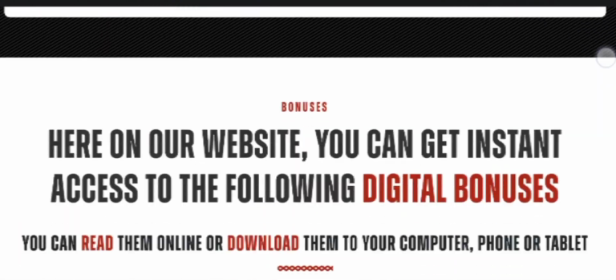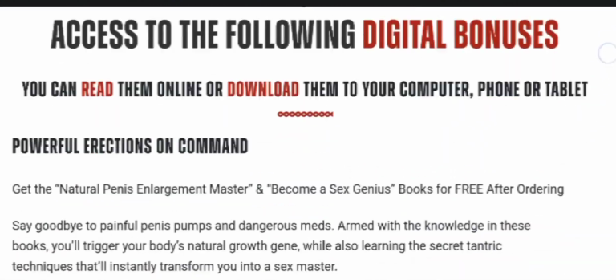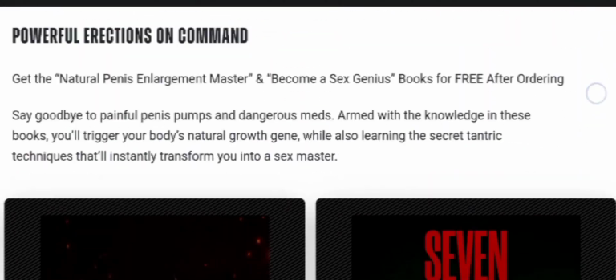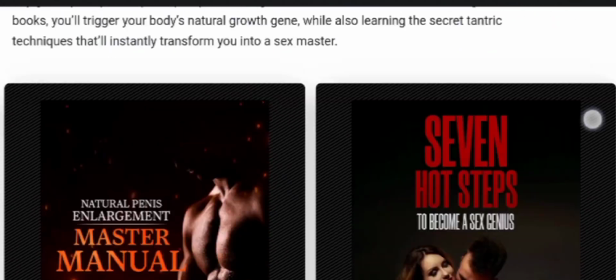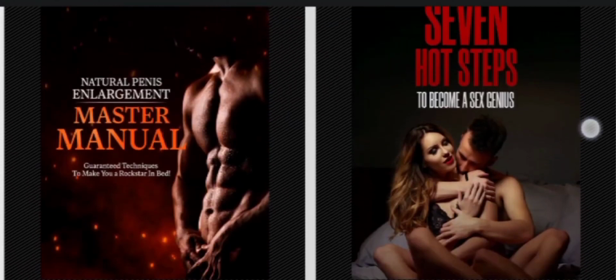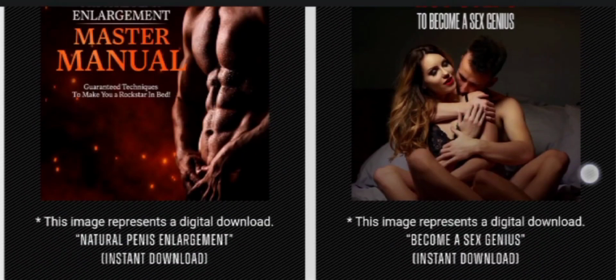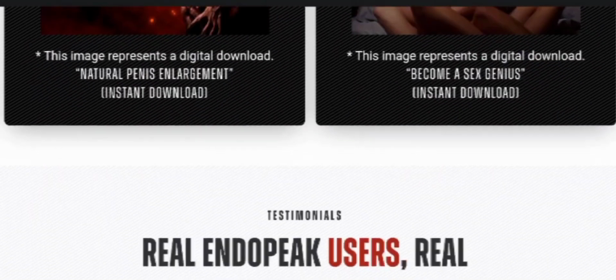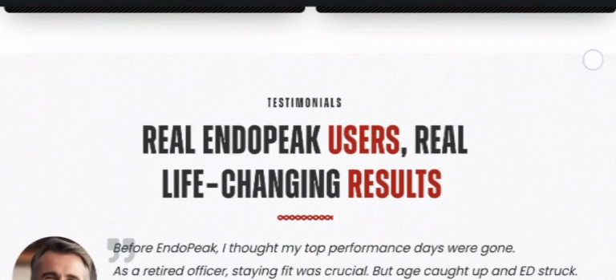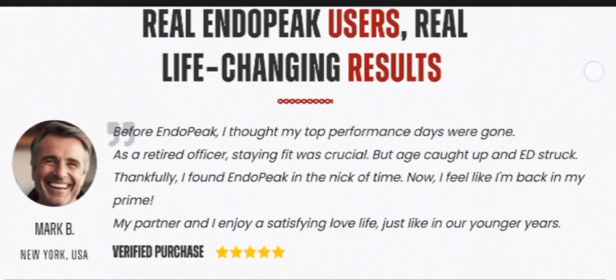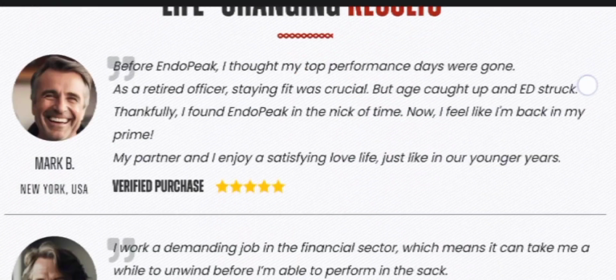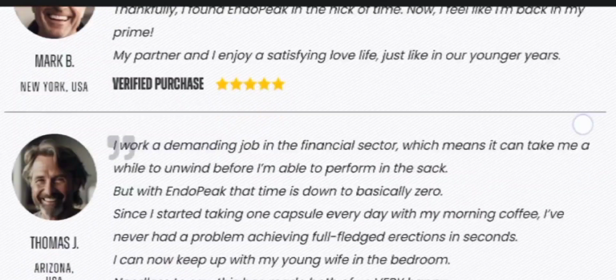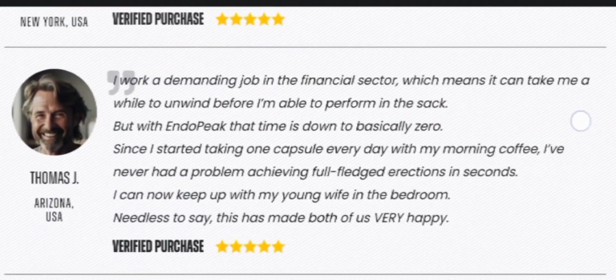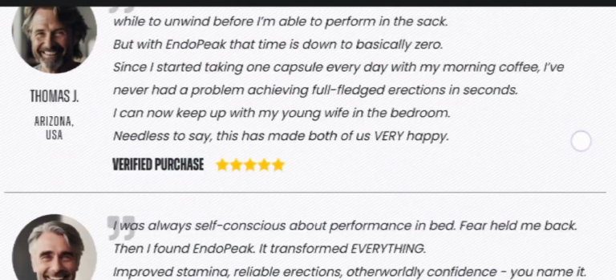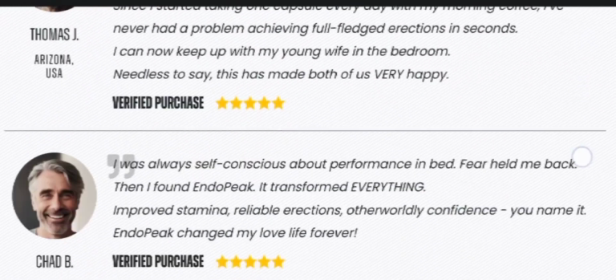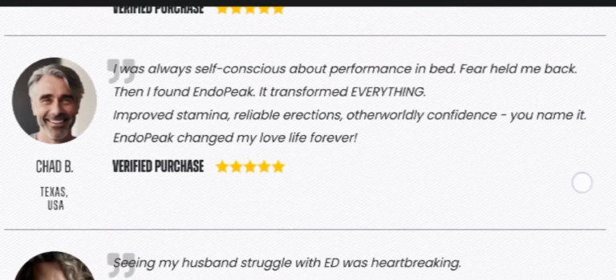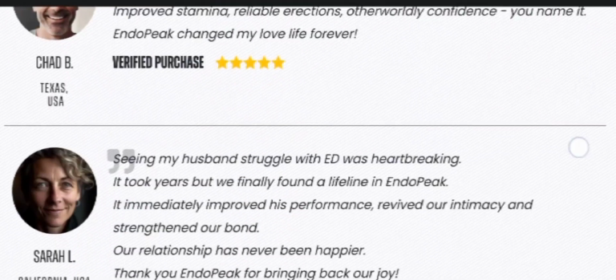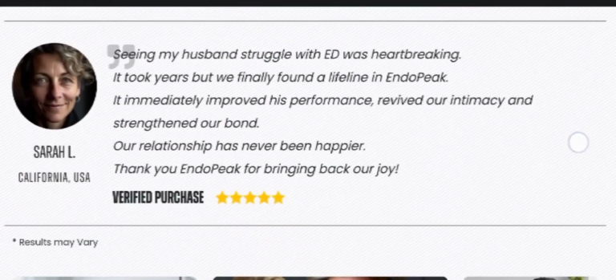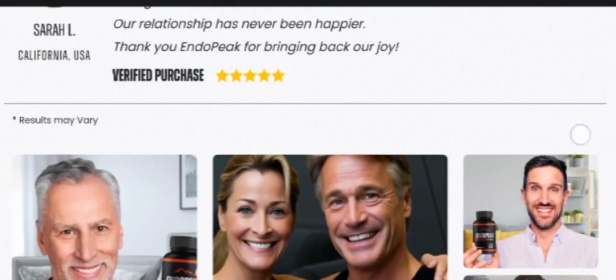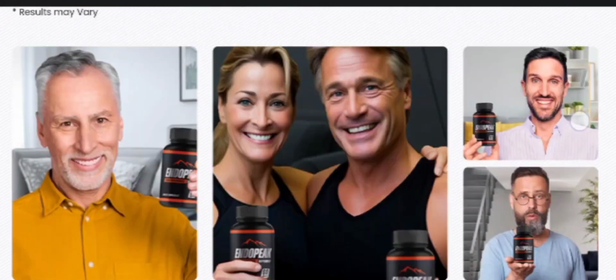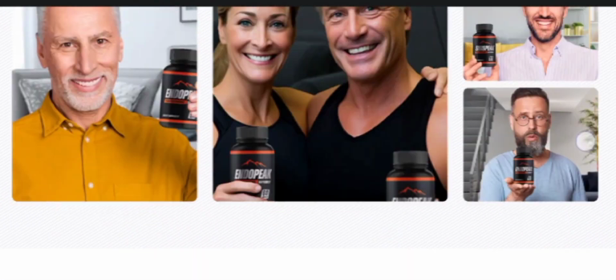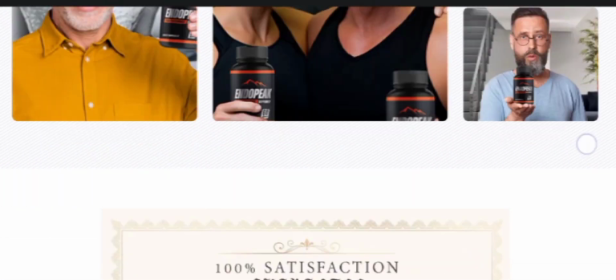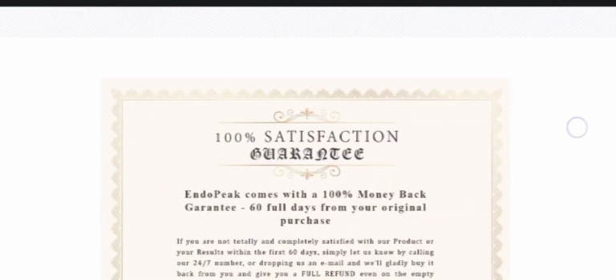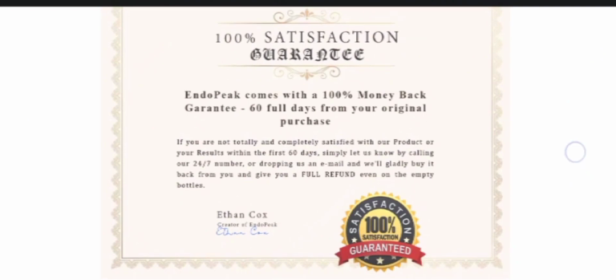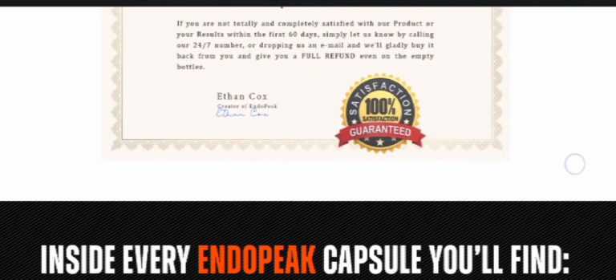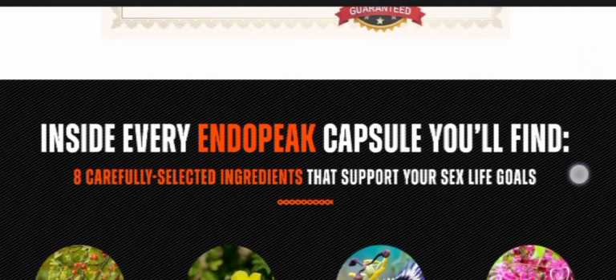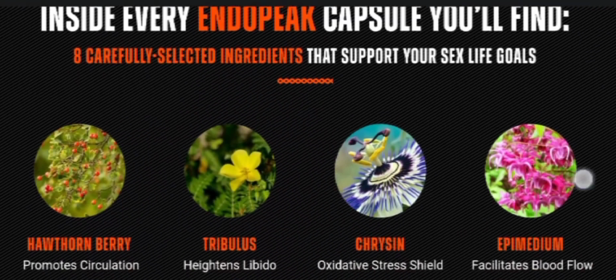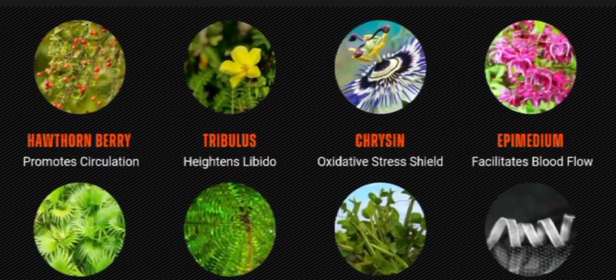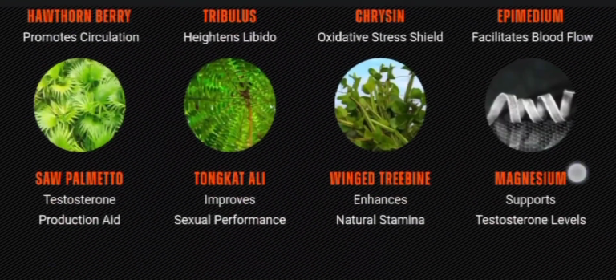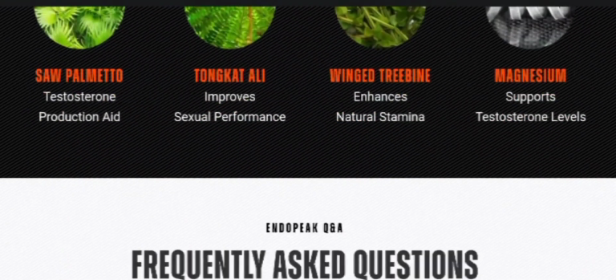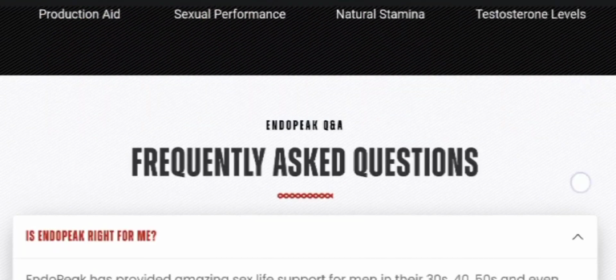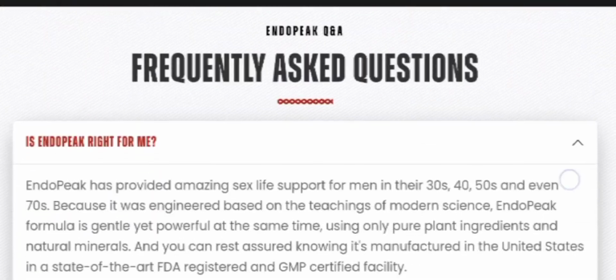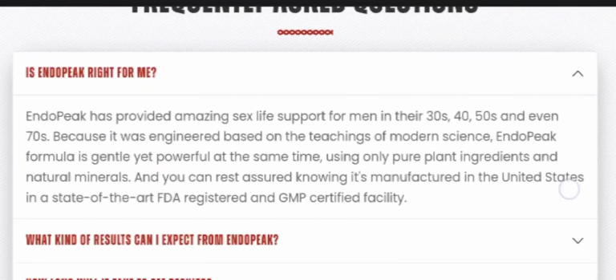There is an additional money-back guarantee in case you don't like the product or it doesn't work for you. The EndoPeak supplement also comes with bonuses that help you boost the effectiveness of the formula.